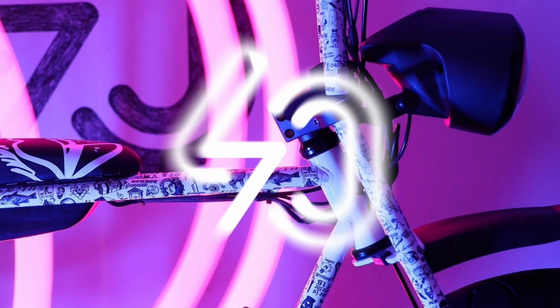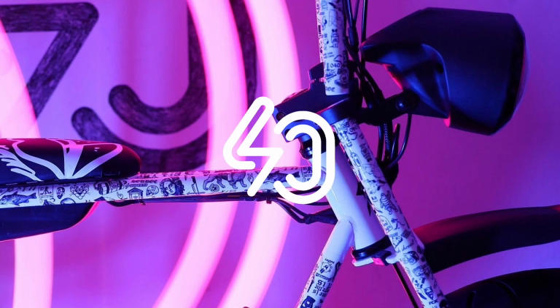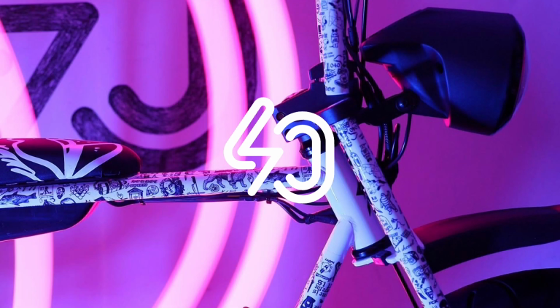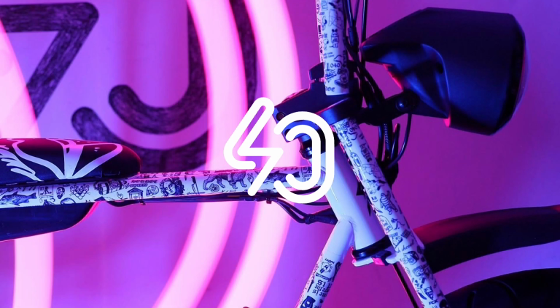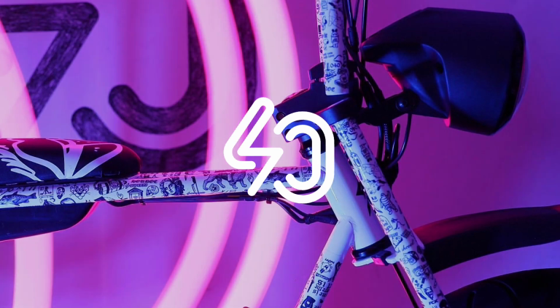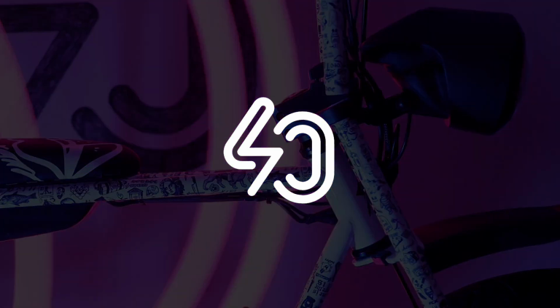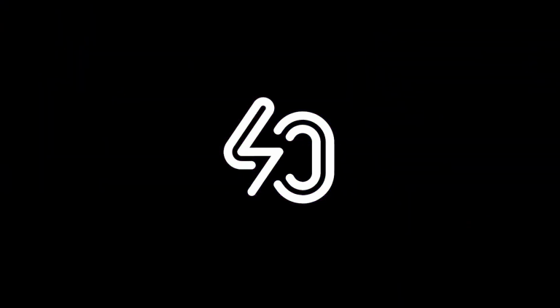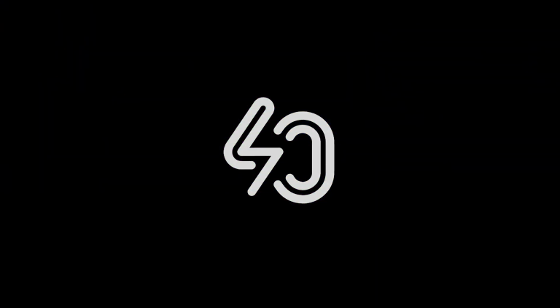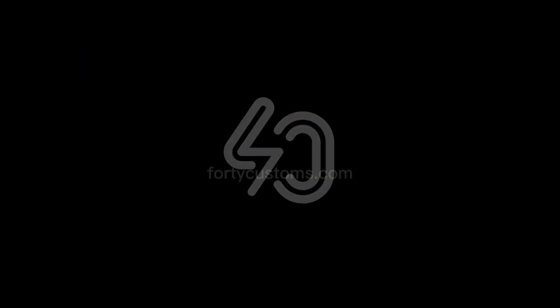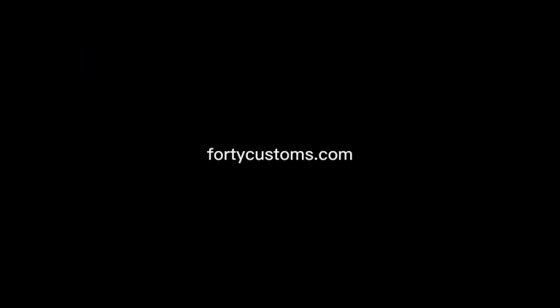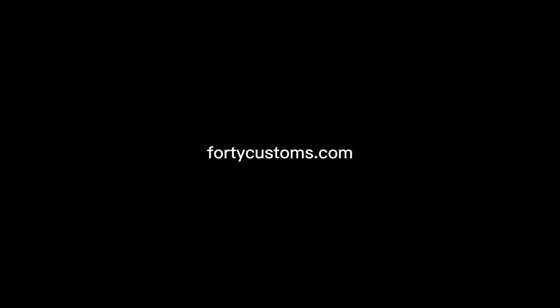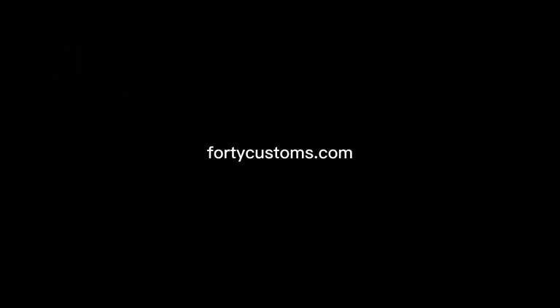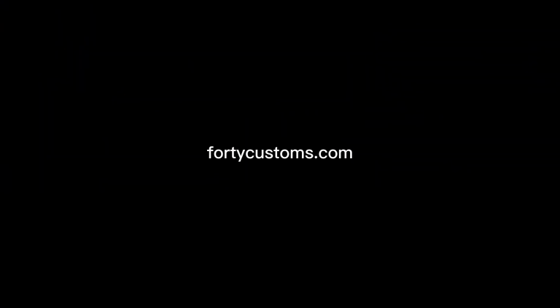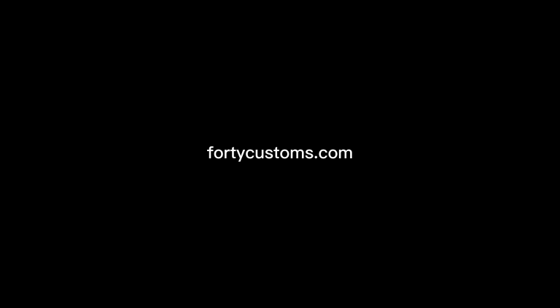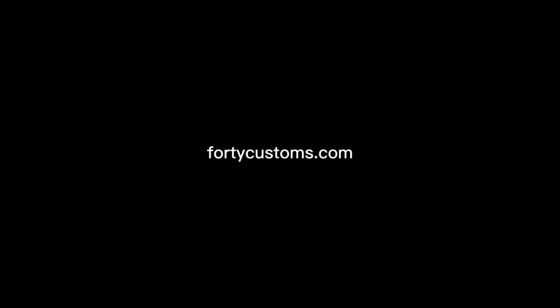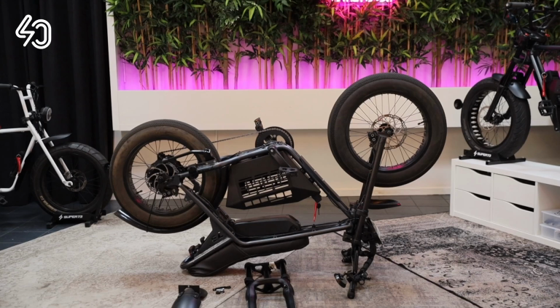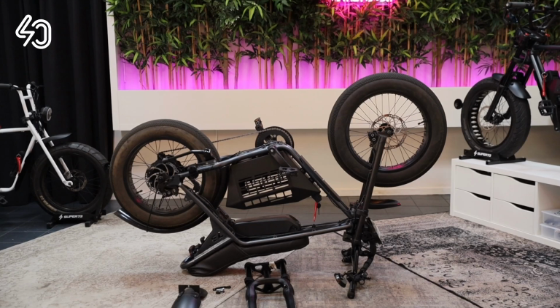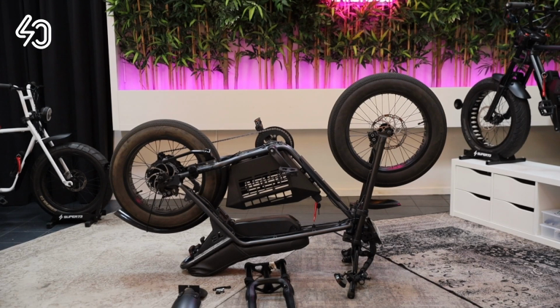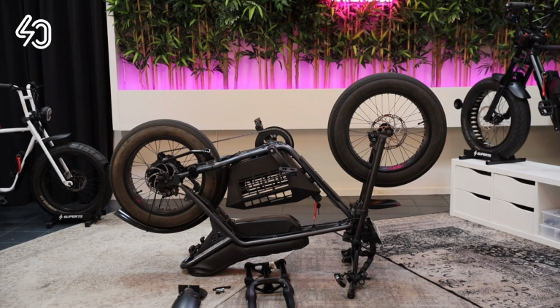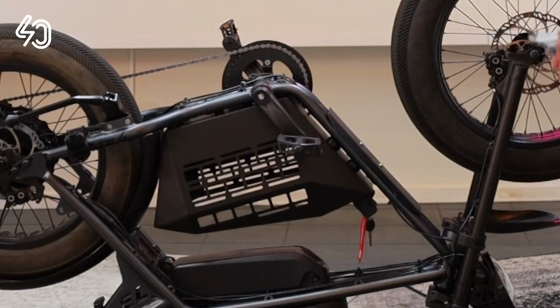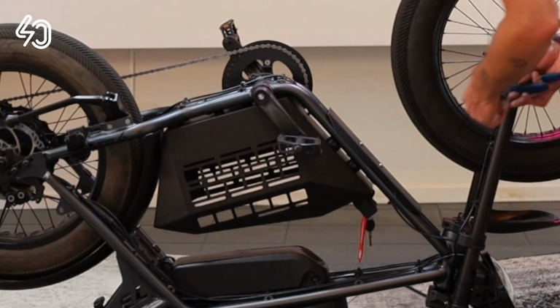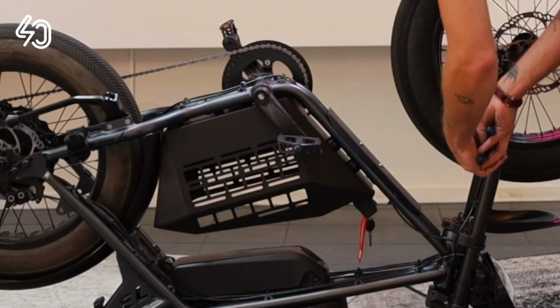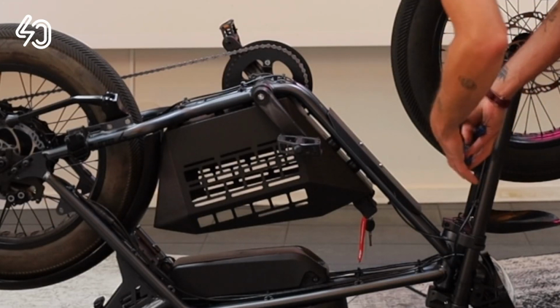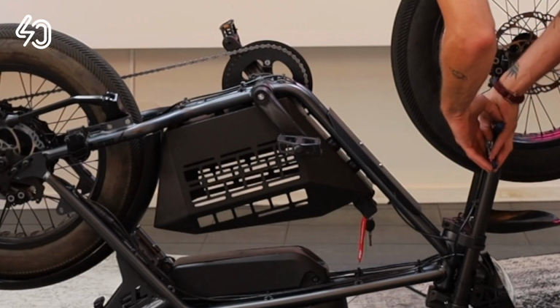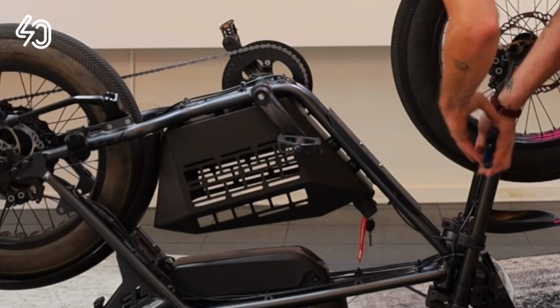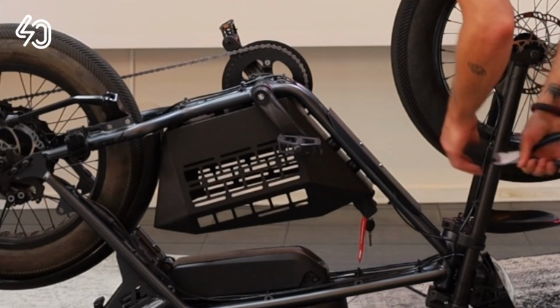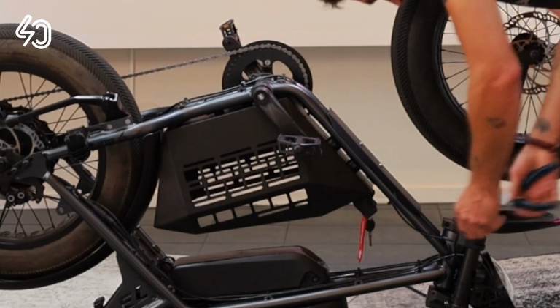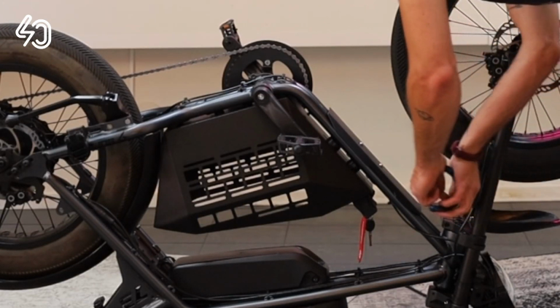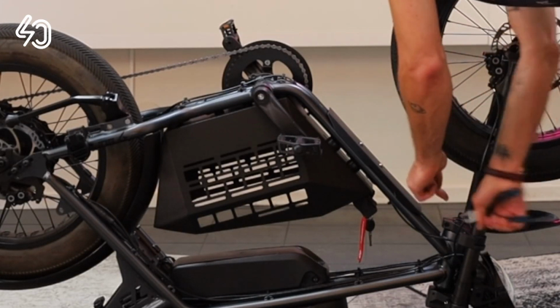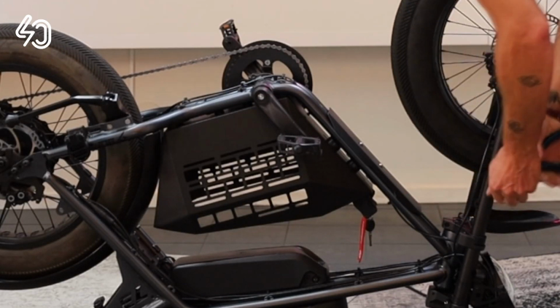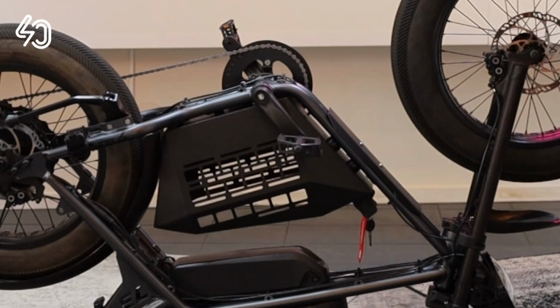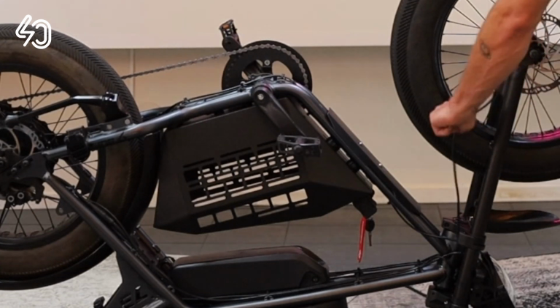Welcome to the Super 73ZX F4 installation. Let's start by flipping the bike upside down, then cut the tie wraps of the brake cable.